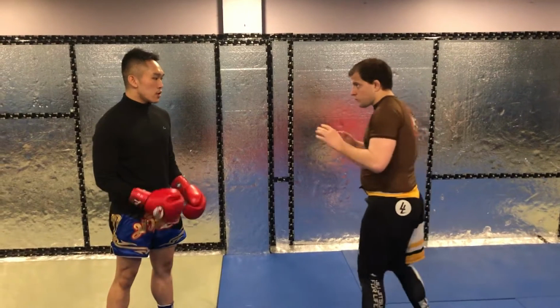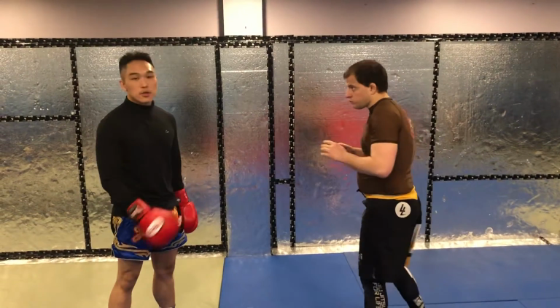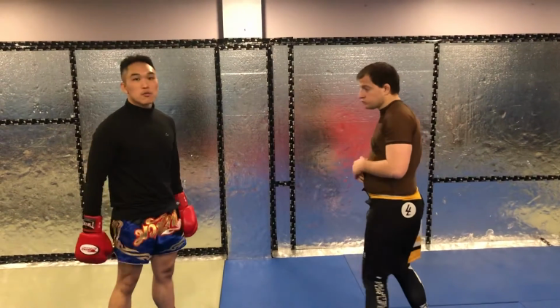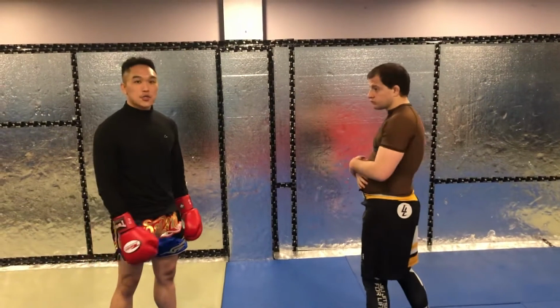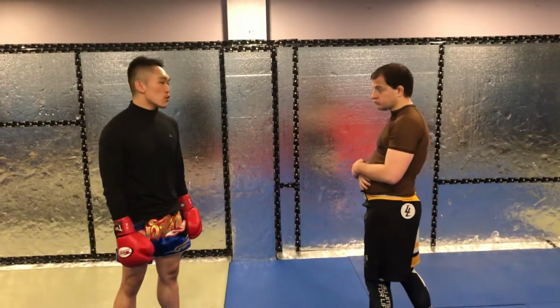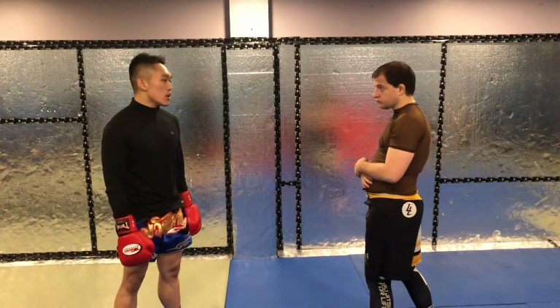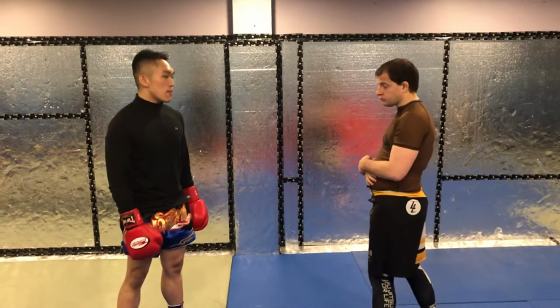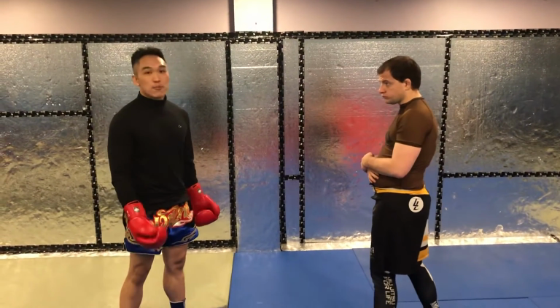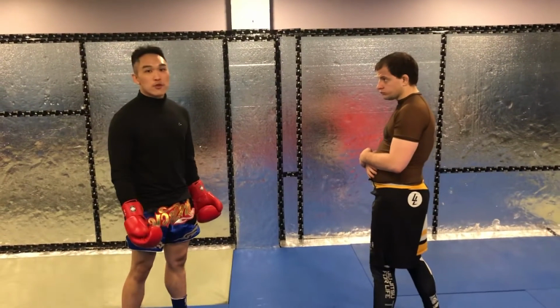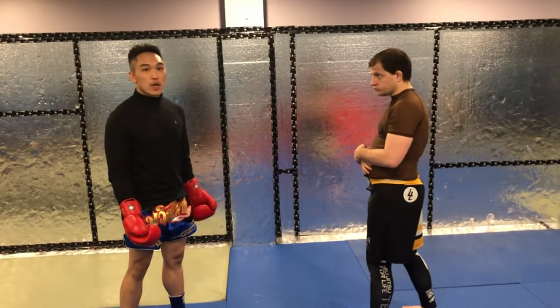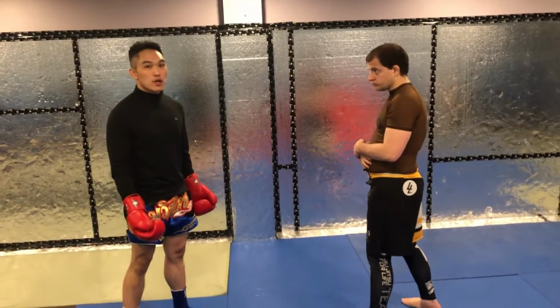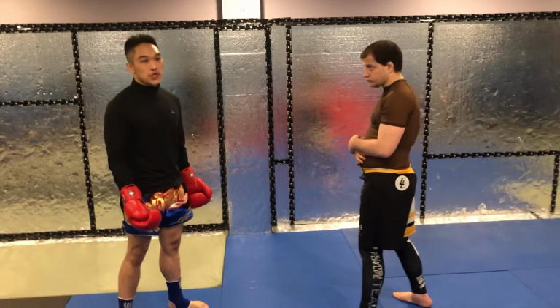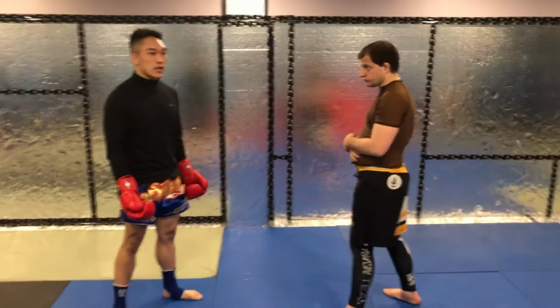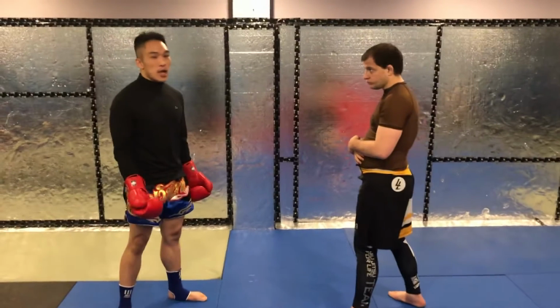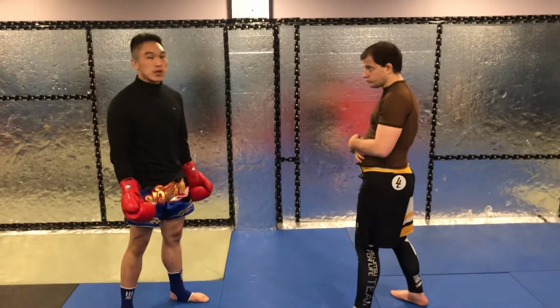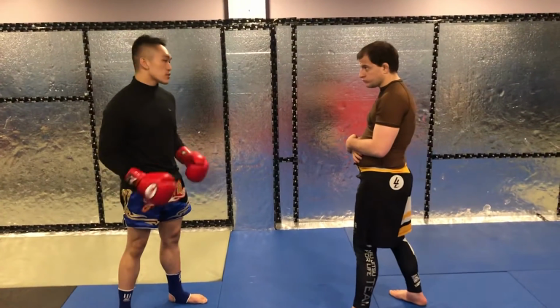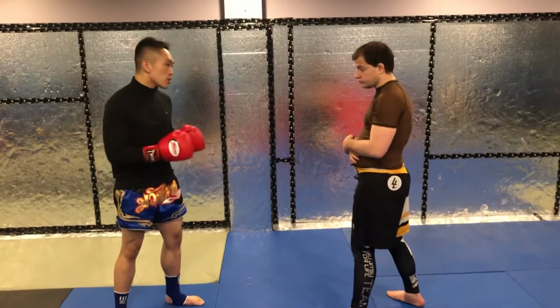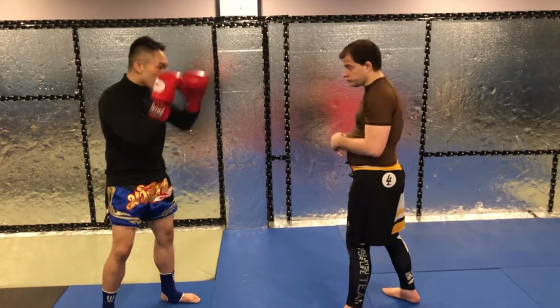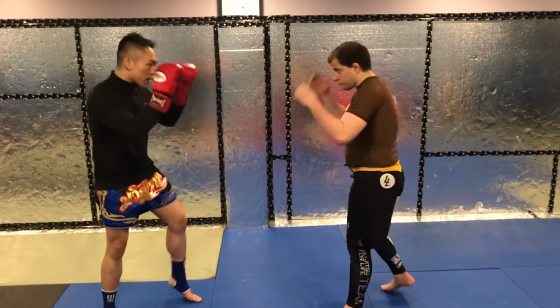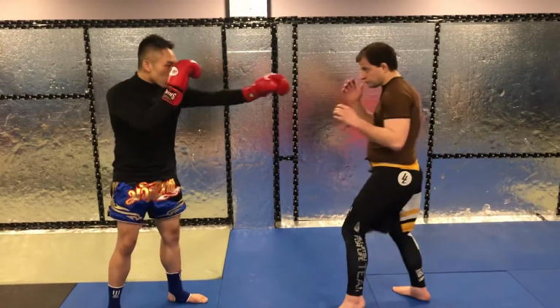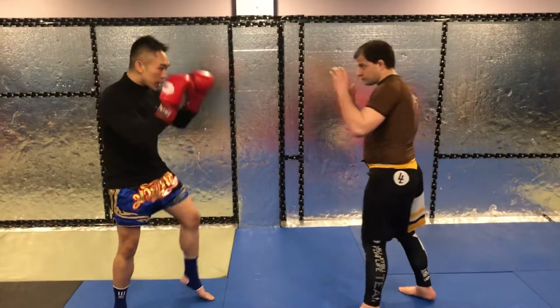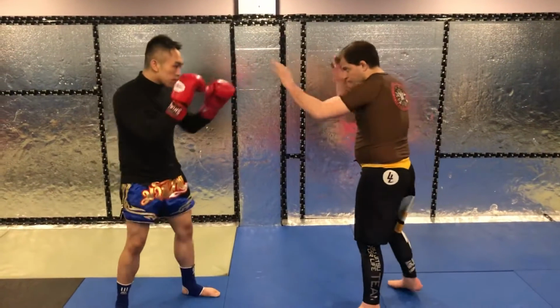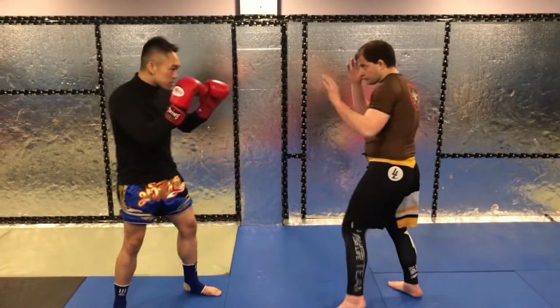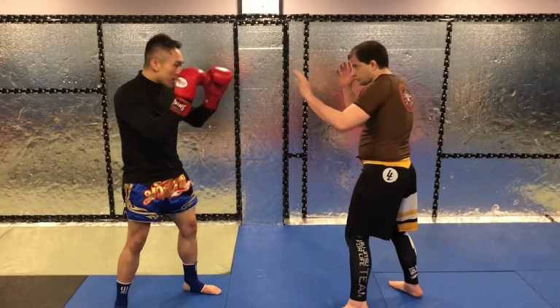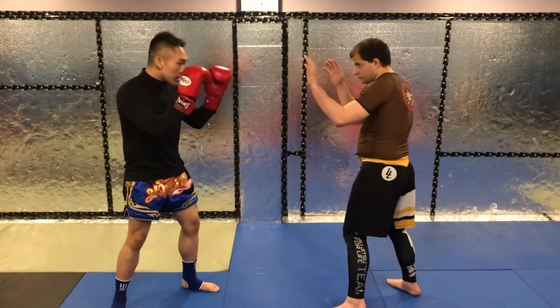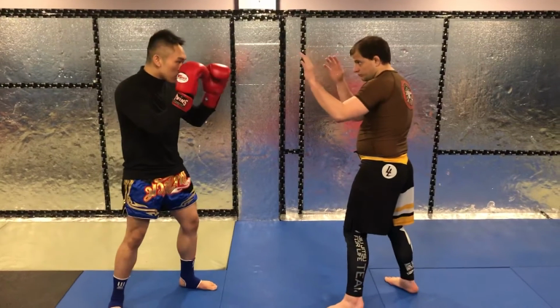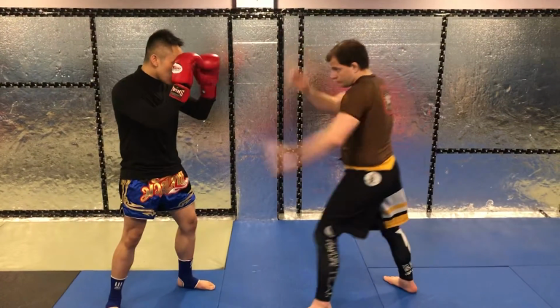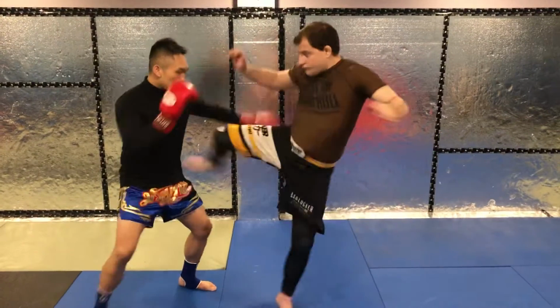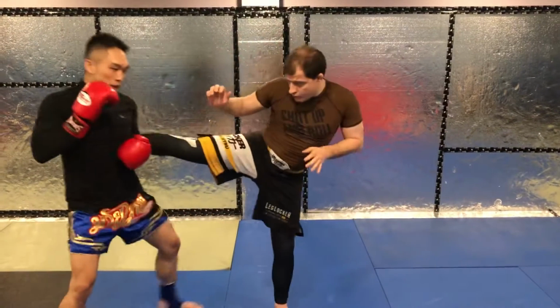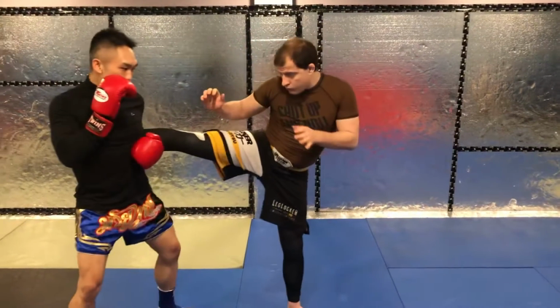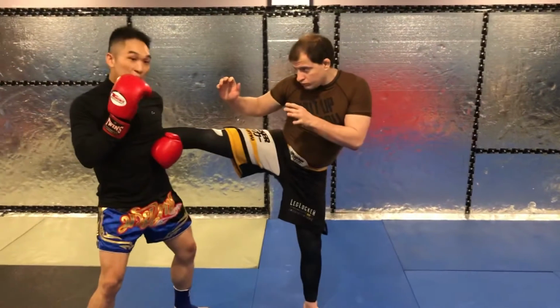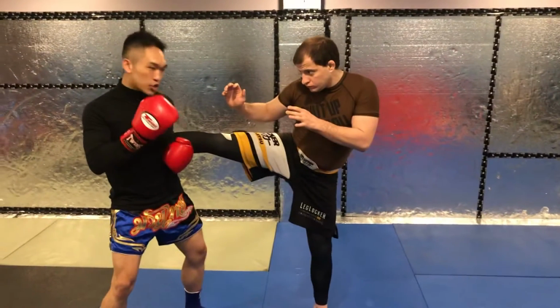I'm going to show you my personal favorite way of catching a kick and returning. We're here in kicking distance and he goes — I'm going to step and catch it.